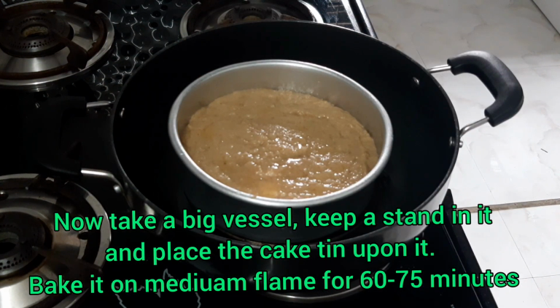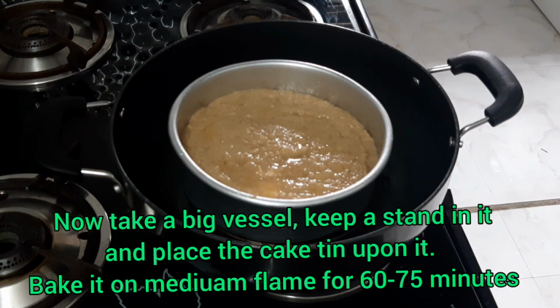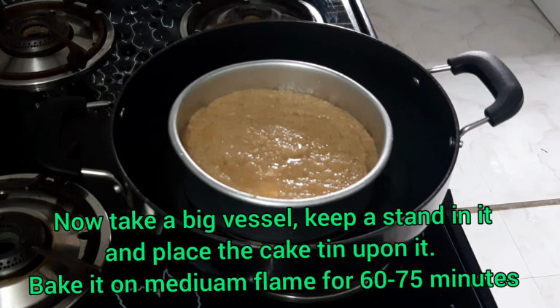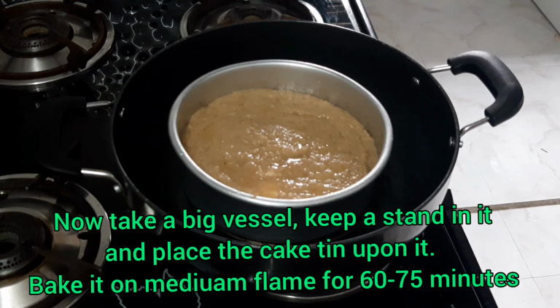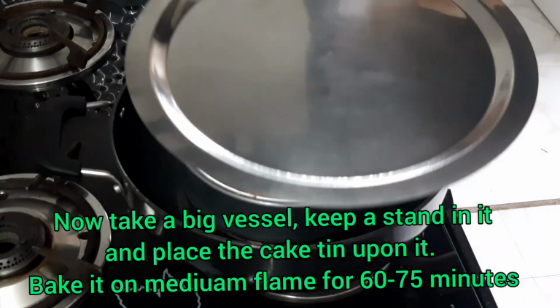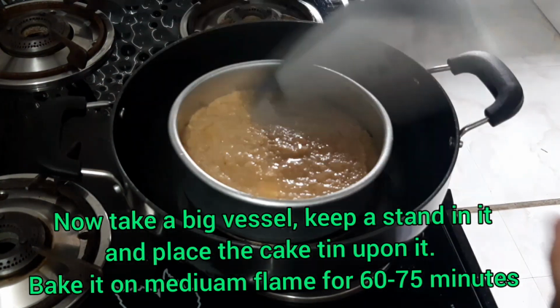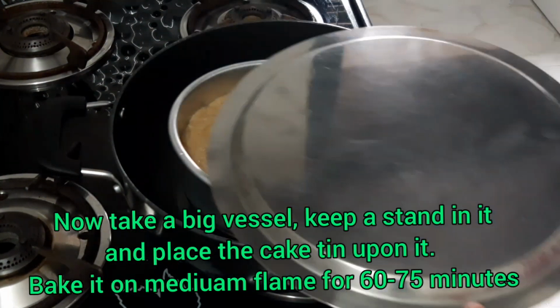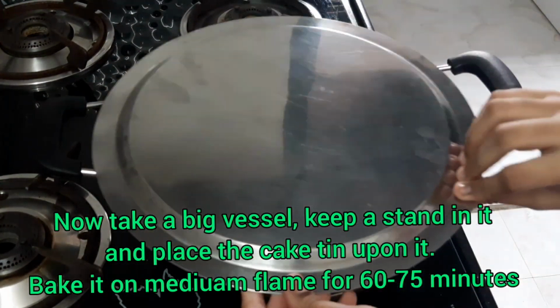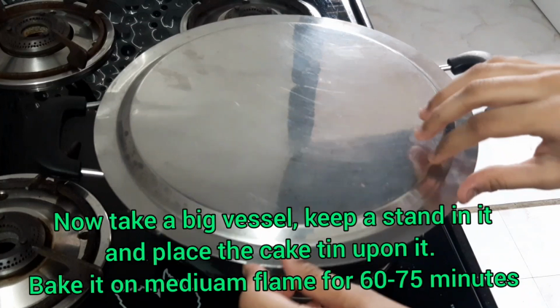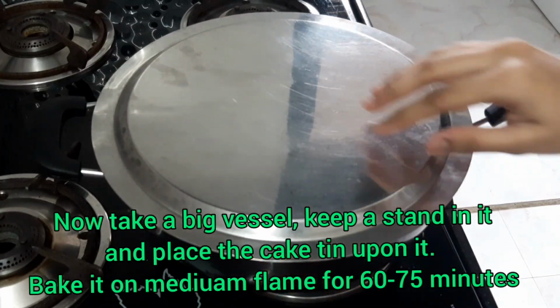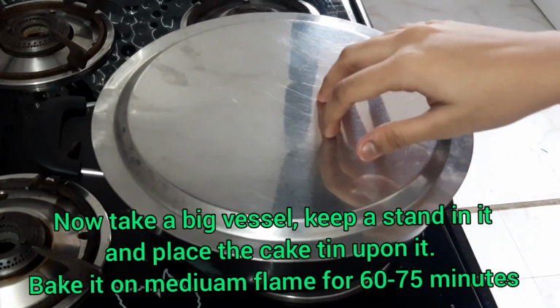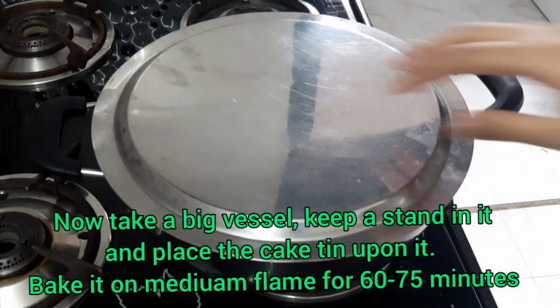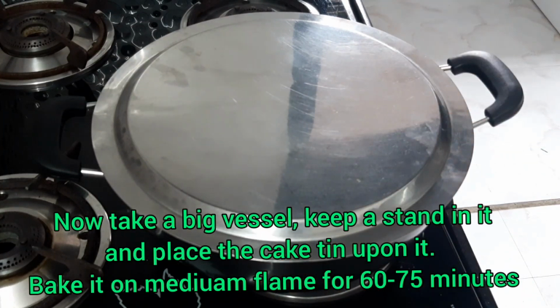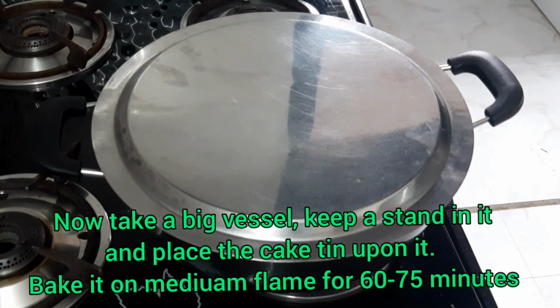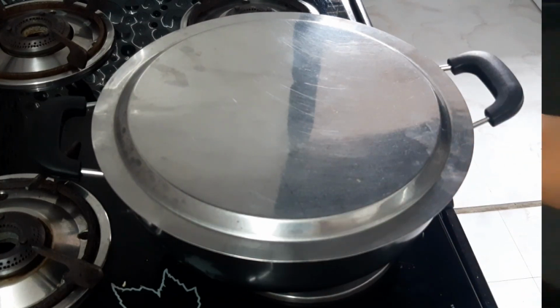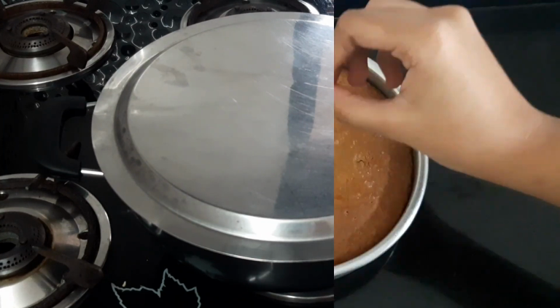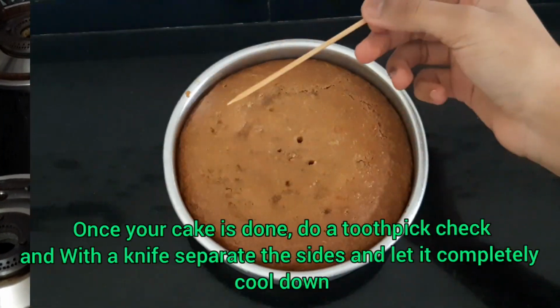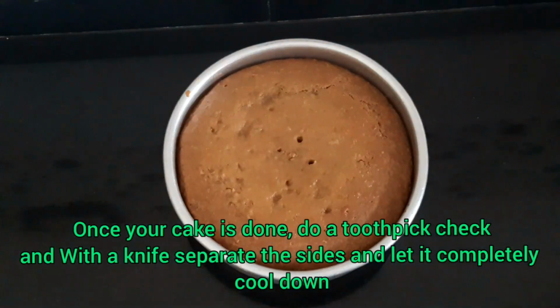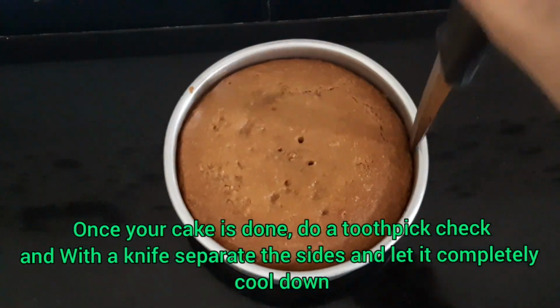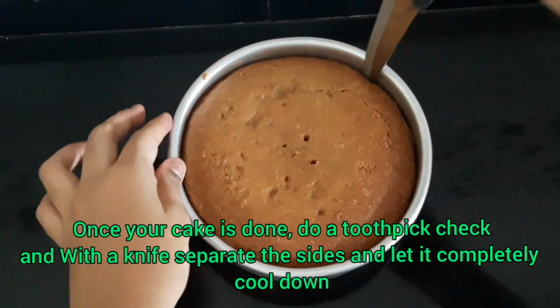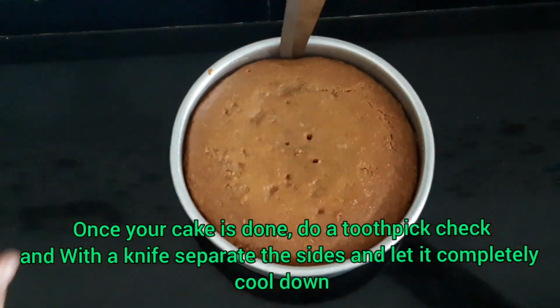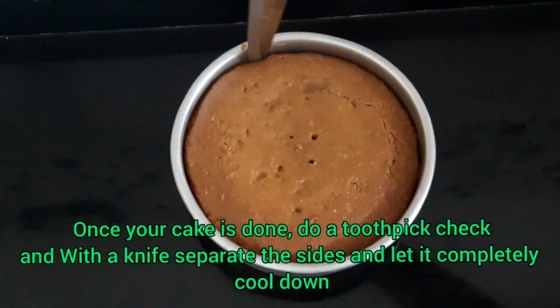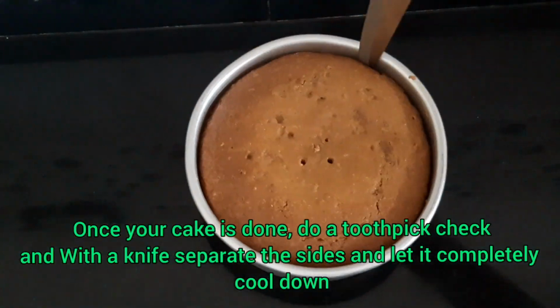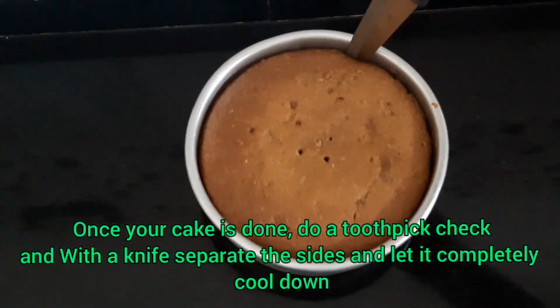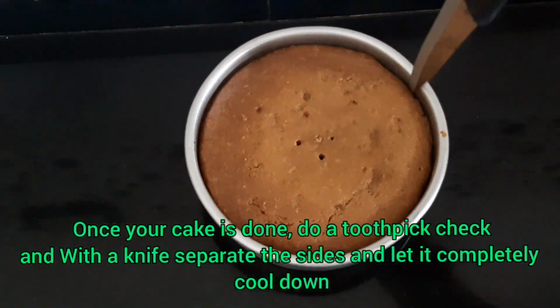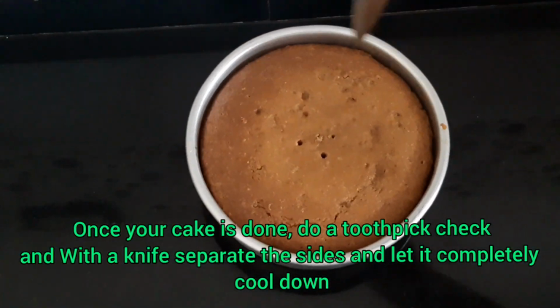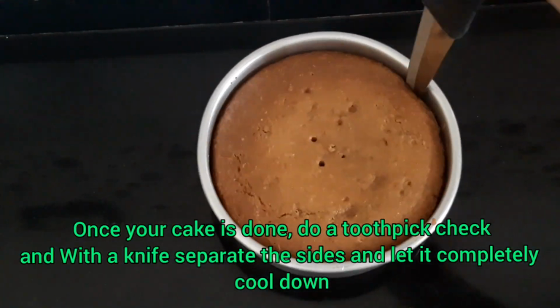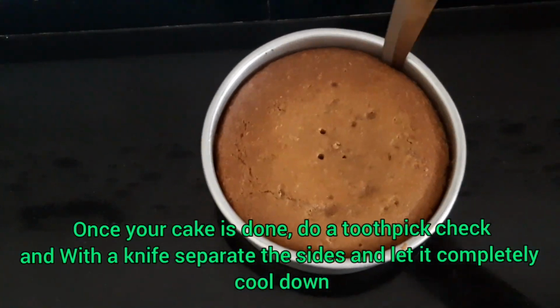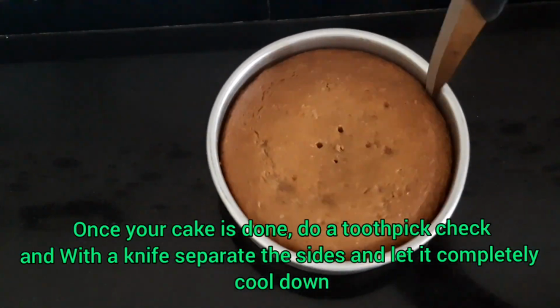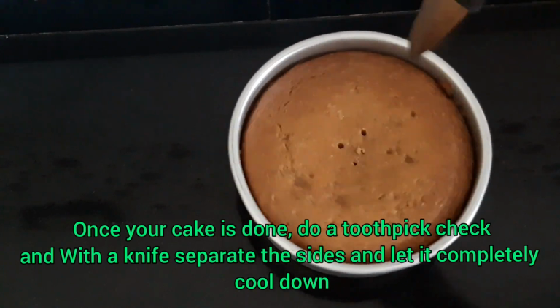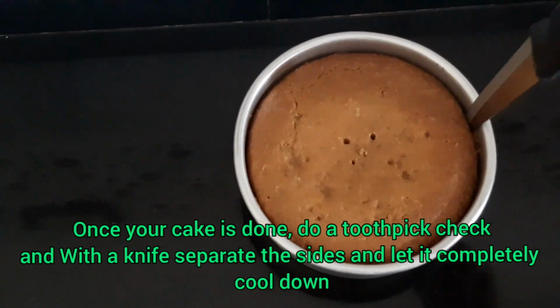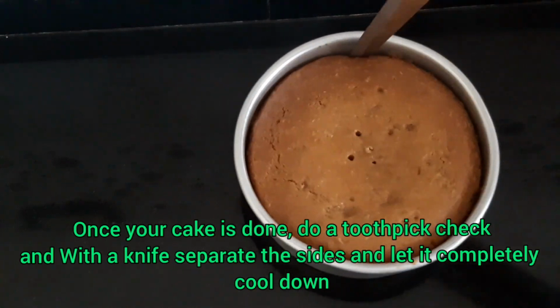Bake it on medium flame for 60–75 minutes. Do a toothpick check, then separate out the sides and let it cool completely.